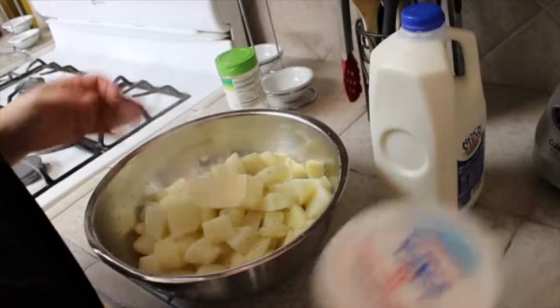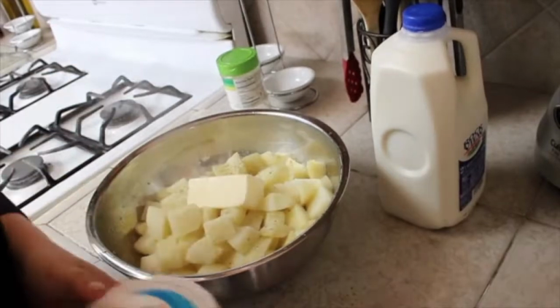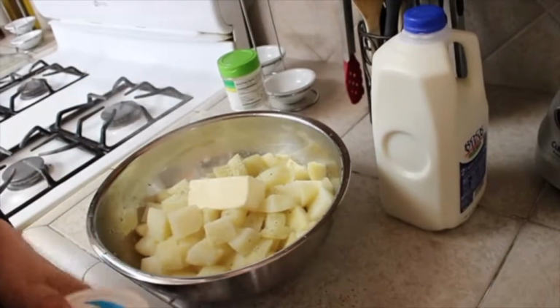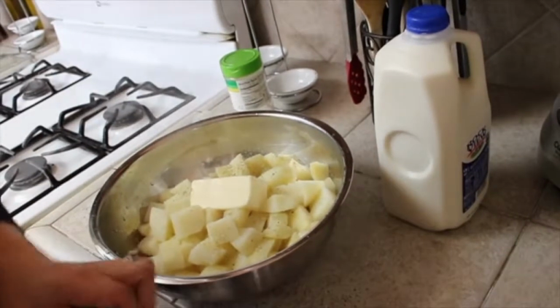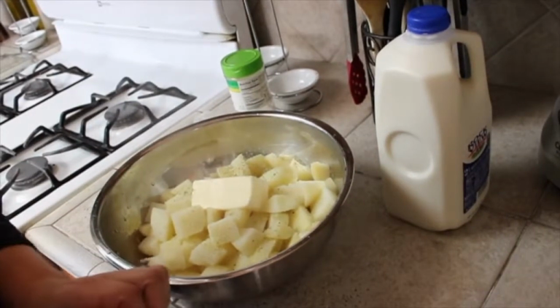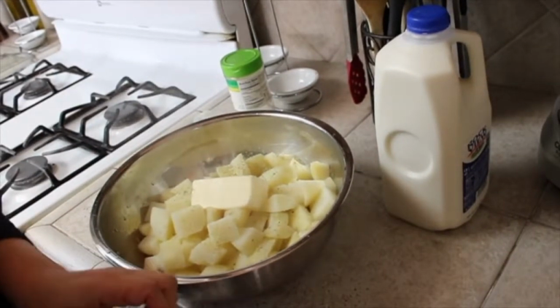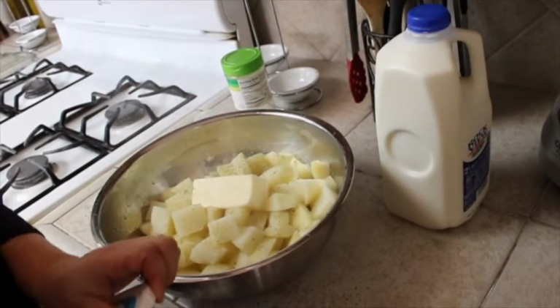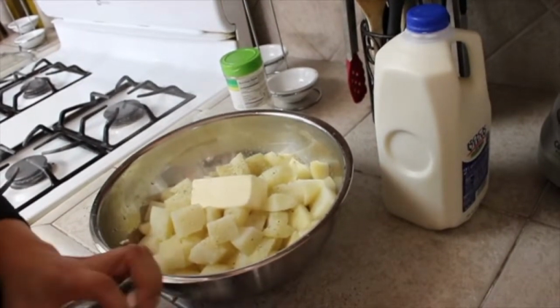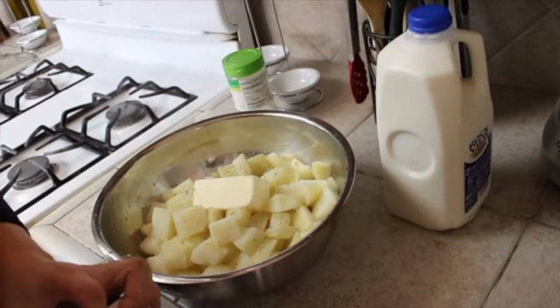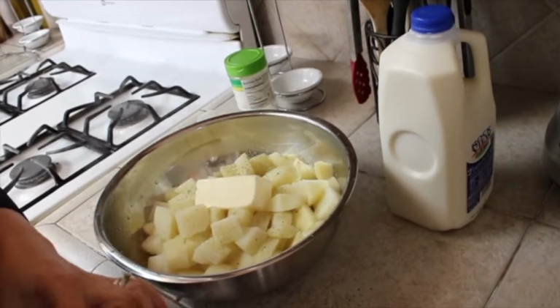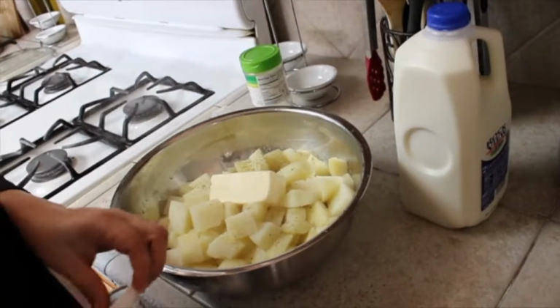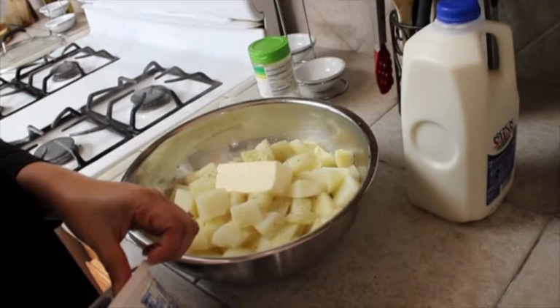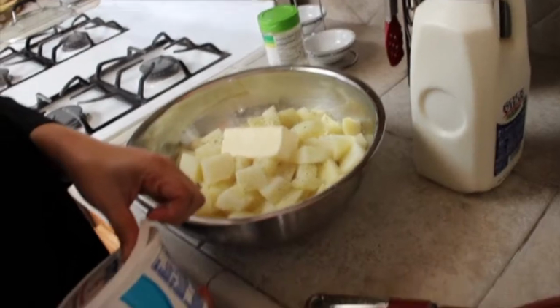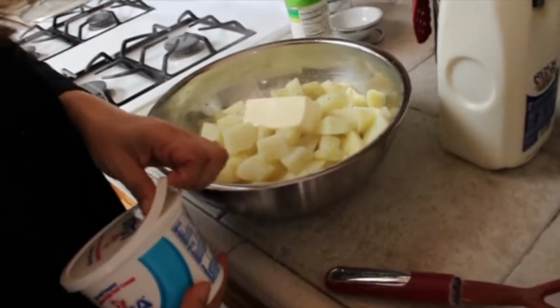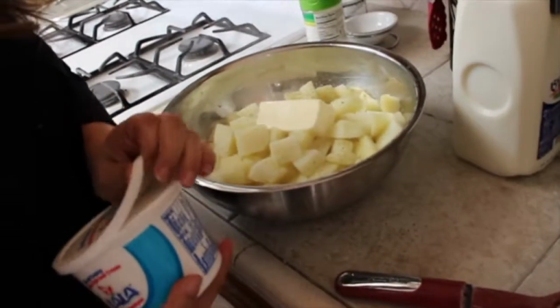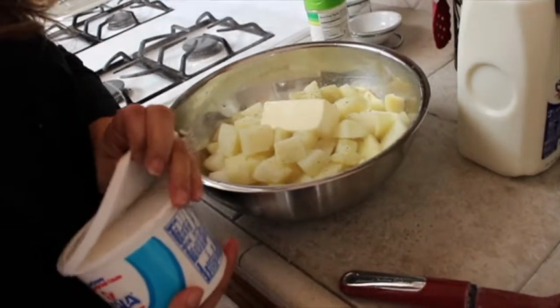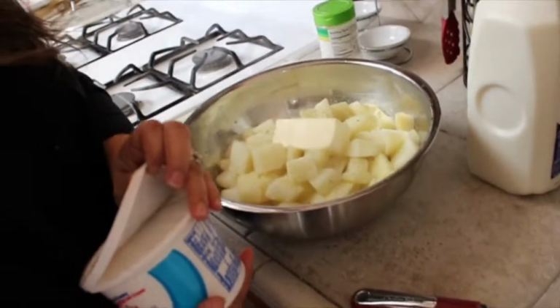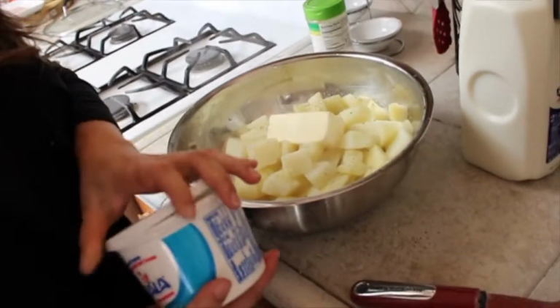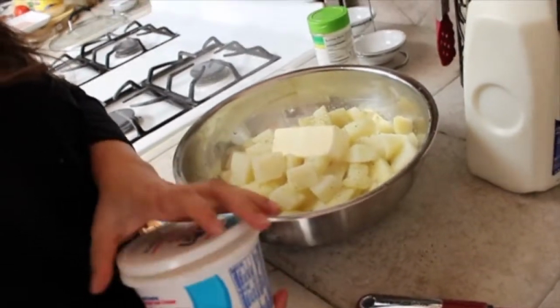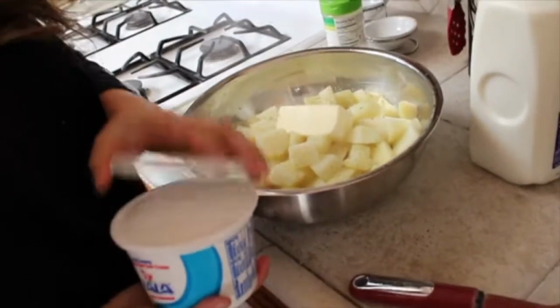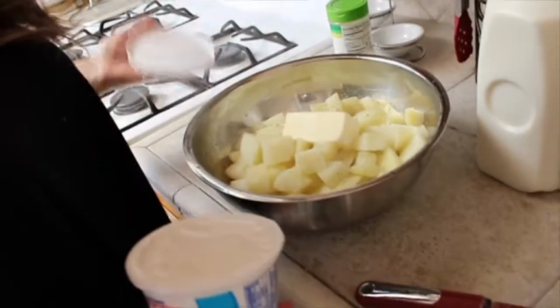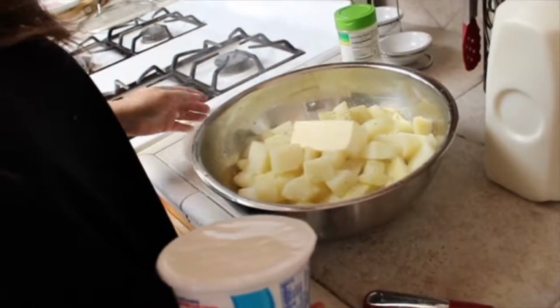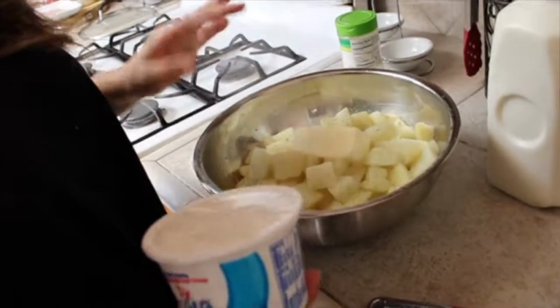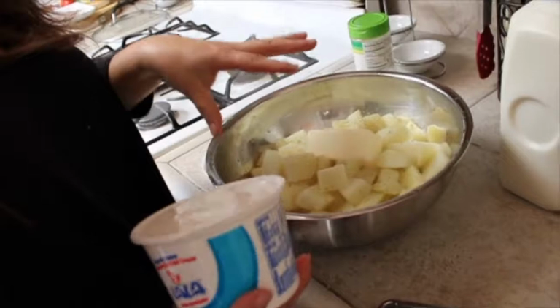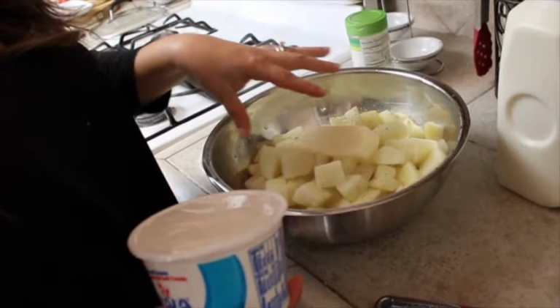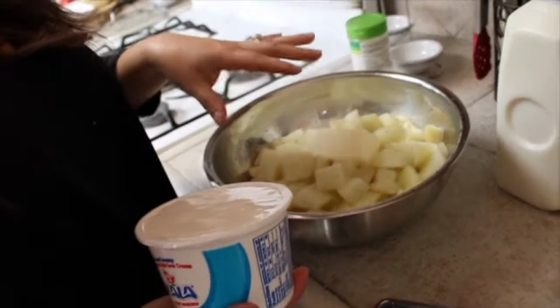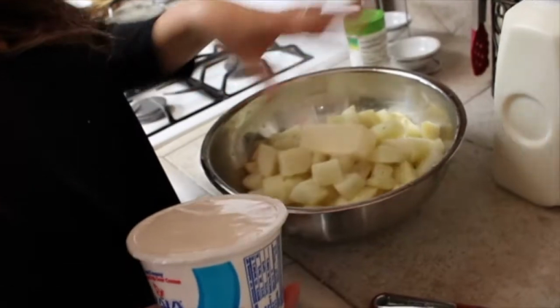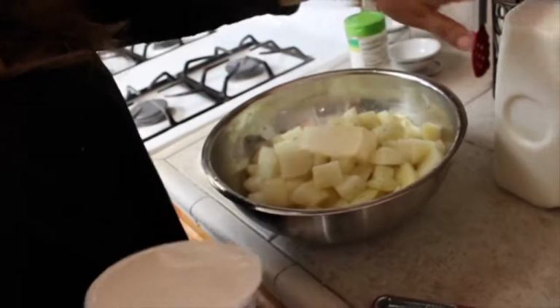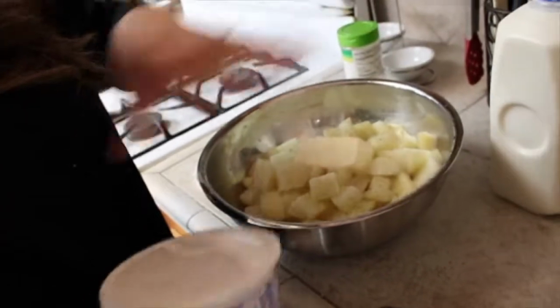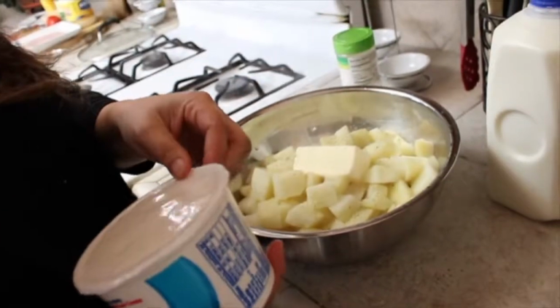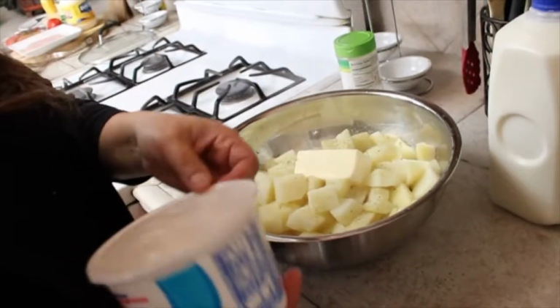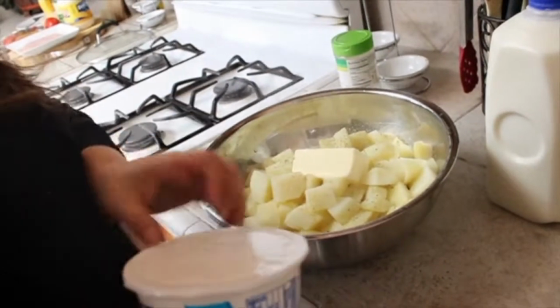Remember, this is unsalted butter so you can control the salt. I'm going to be using about half a cup of sour cream of your choice, then I'll mix it and check the consistency. If it needs to be a little bit softer, I'll add a little bit of milk — I'll go ahead and show you guys.